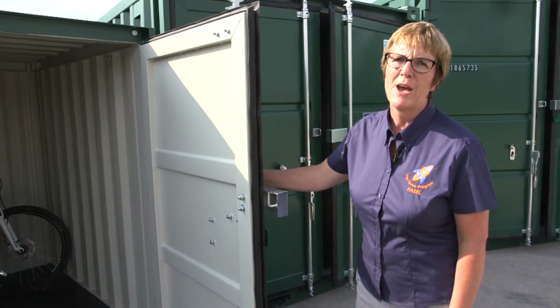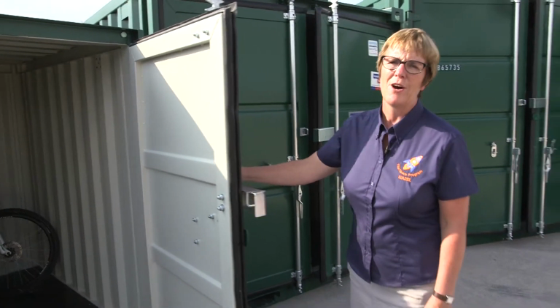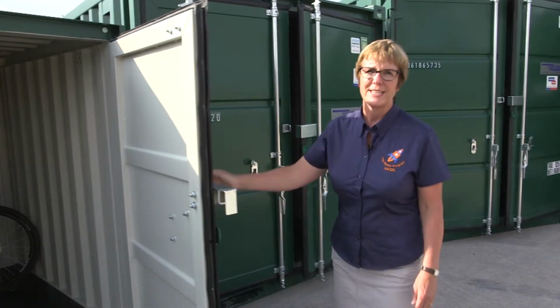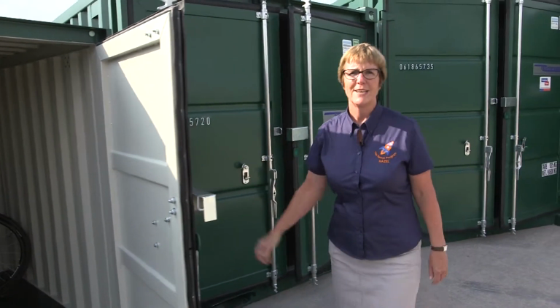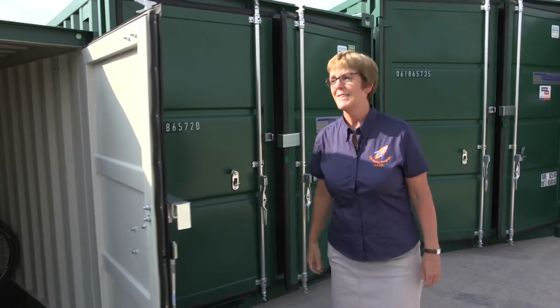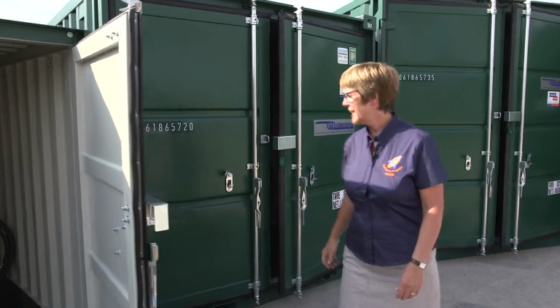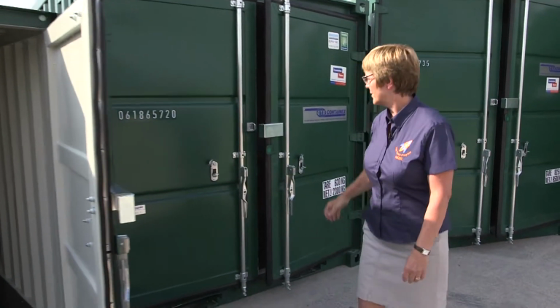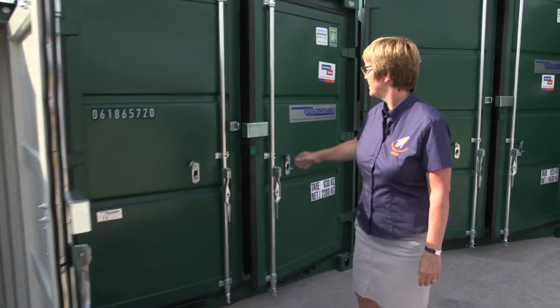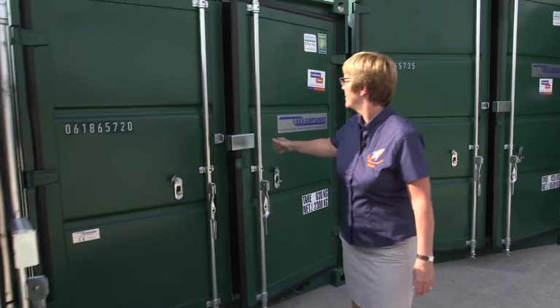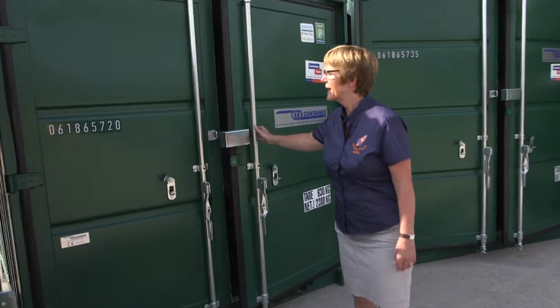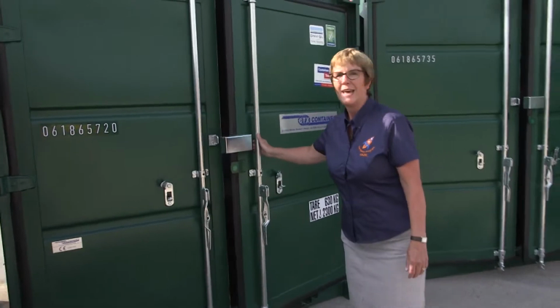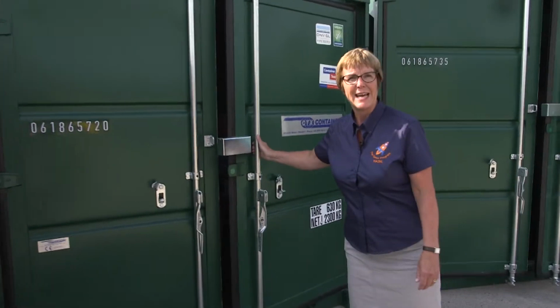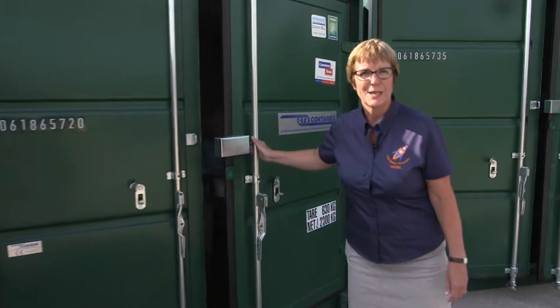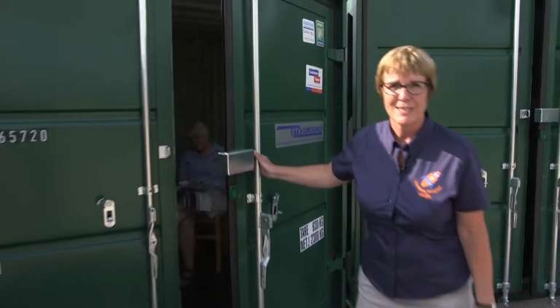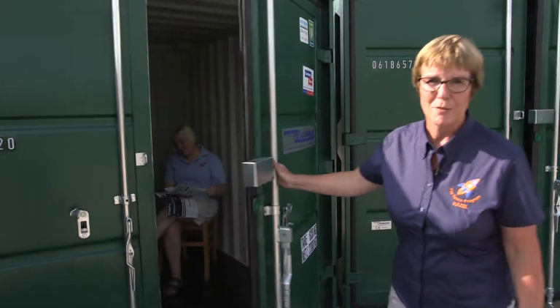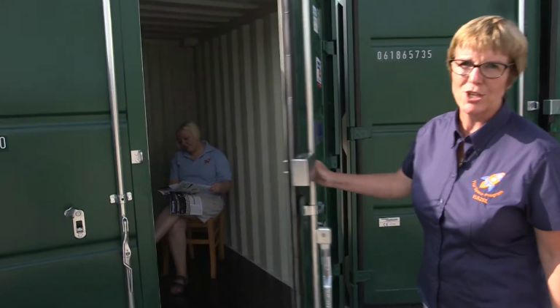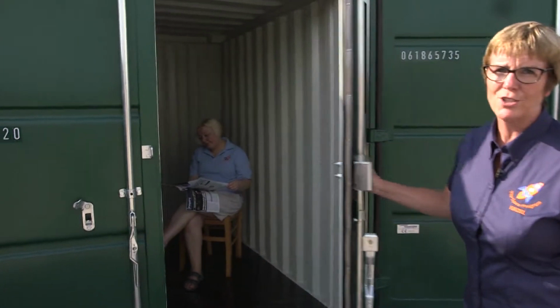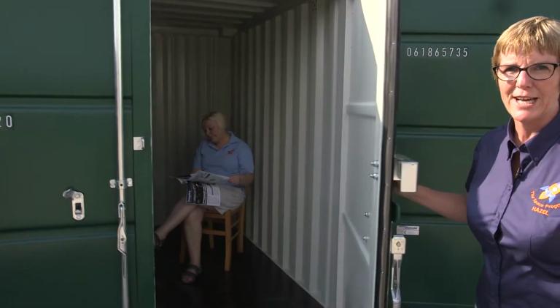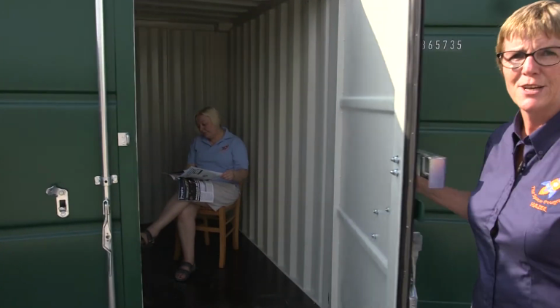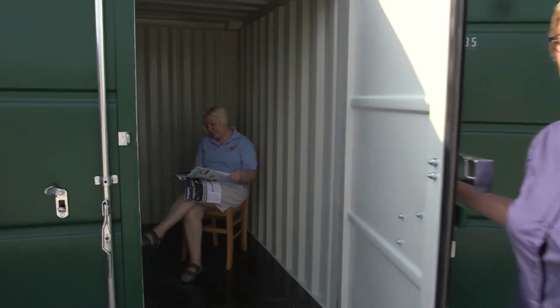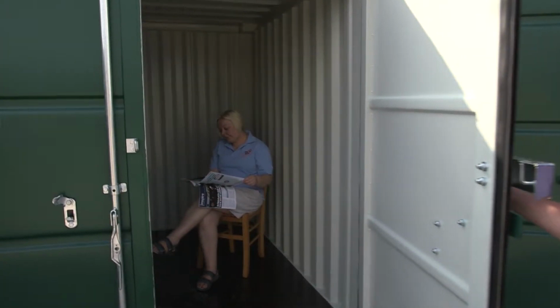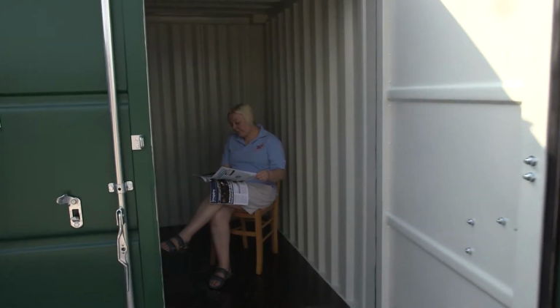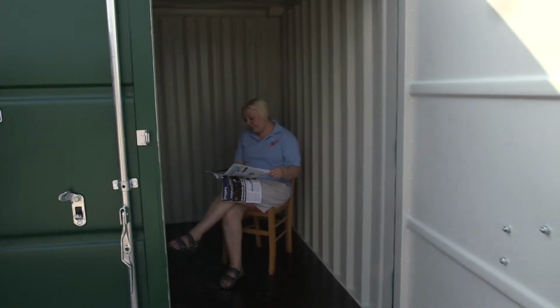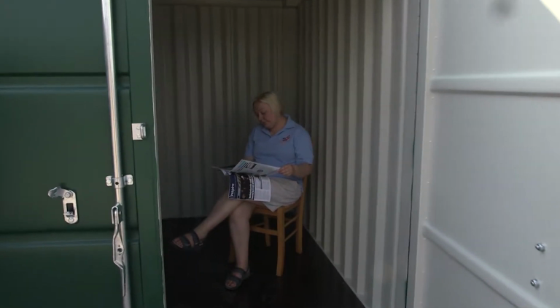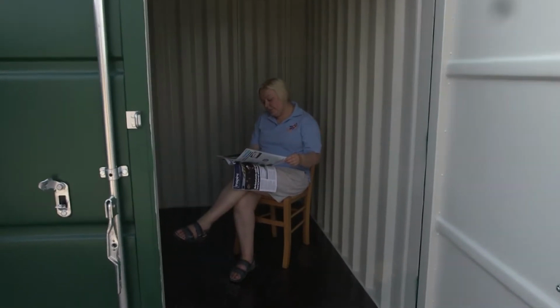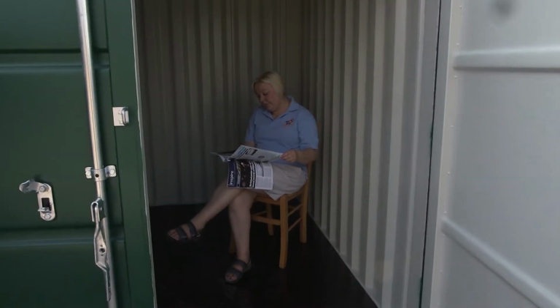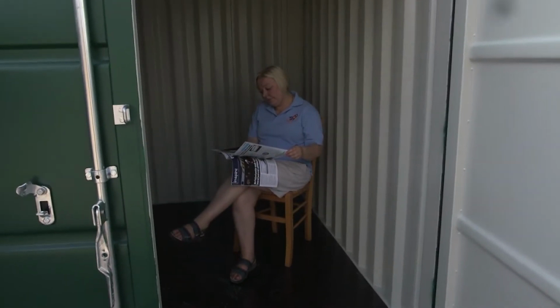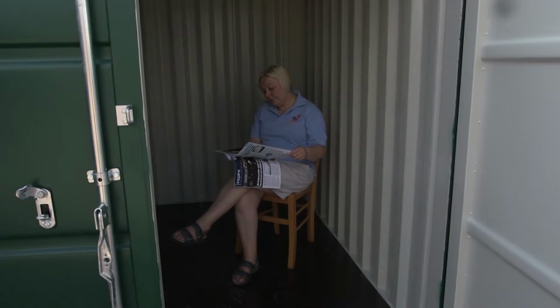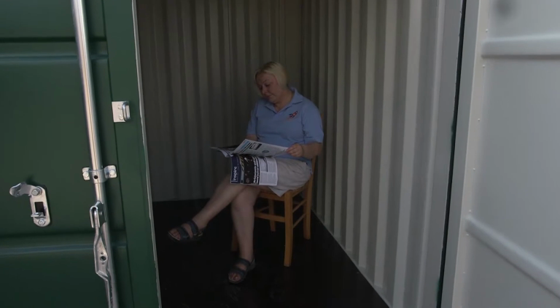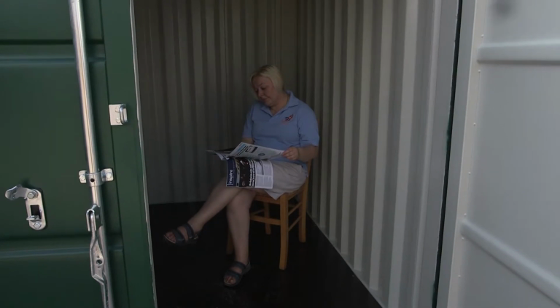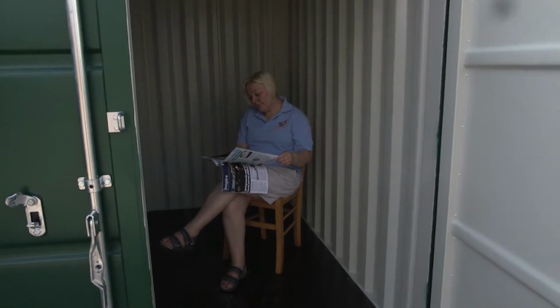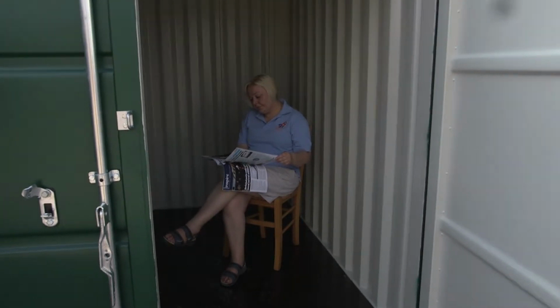Our next size is this eight-foot. It has the capacity of a much larger shed, but unlike a shed, it won't rot and it's virtually vandal-proof.